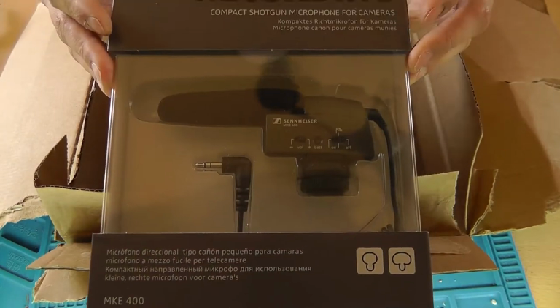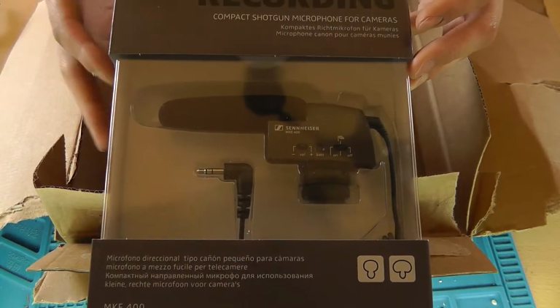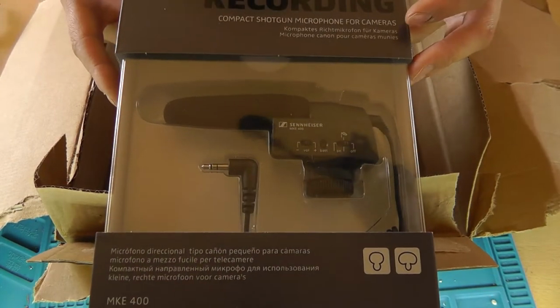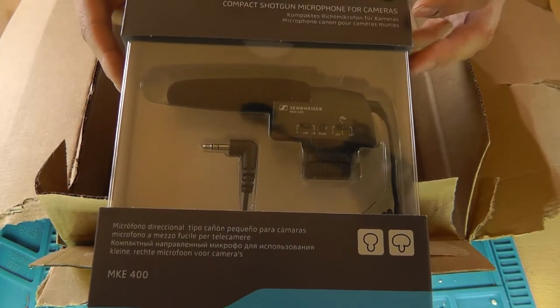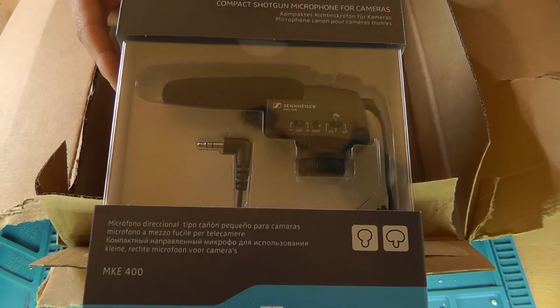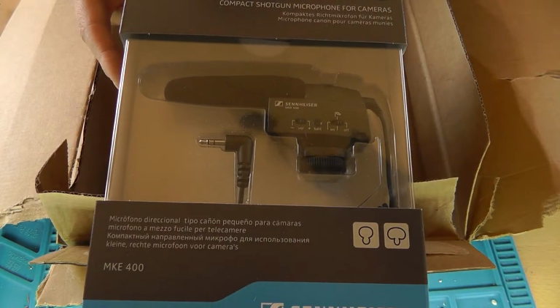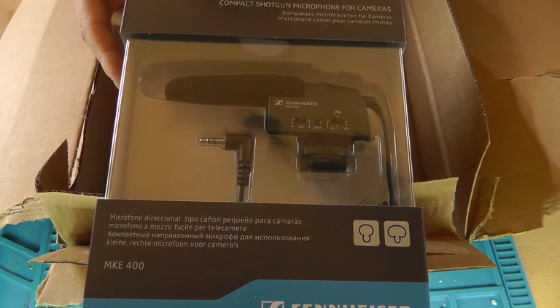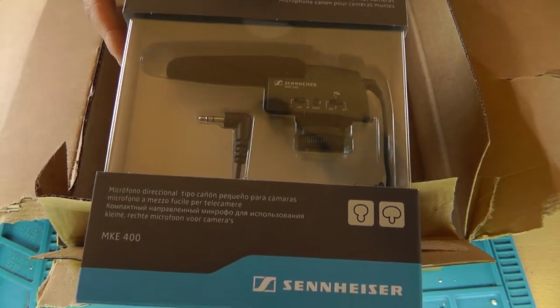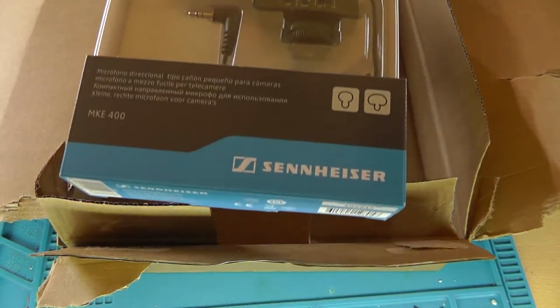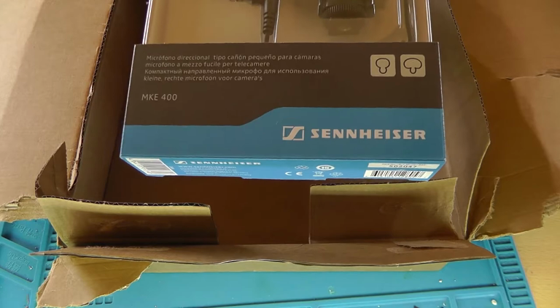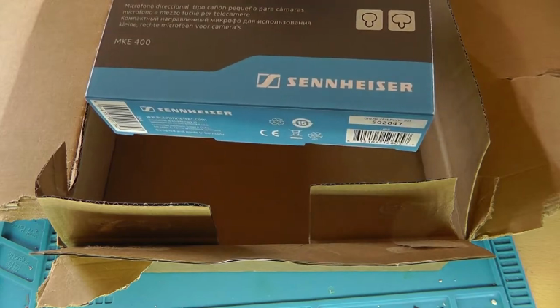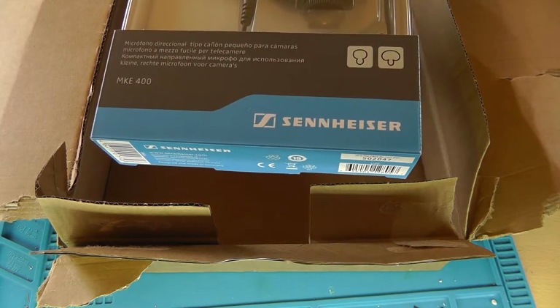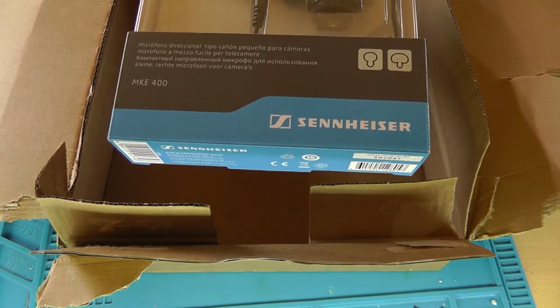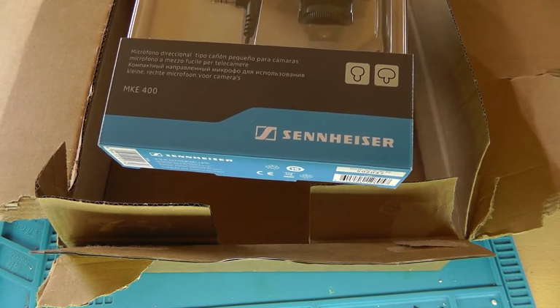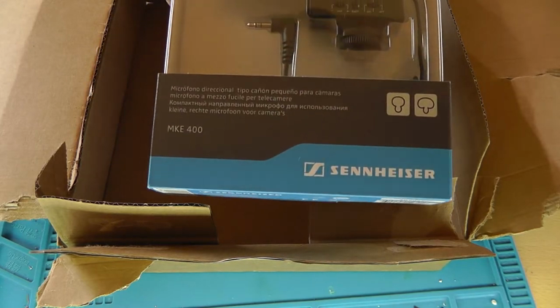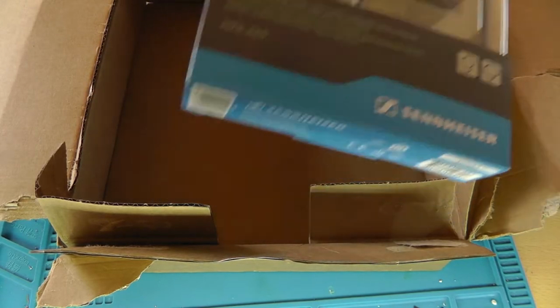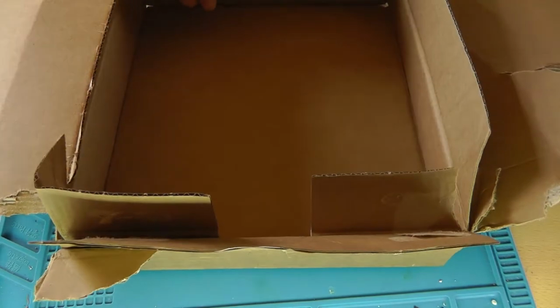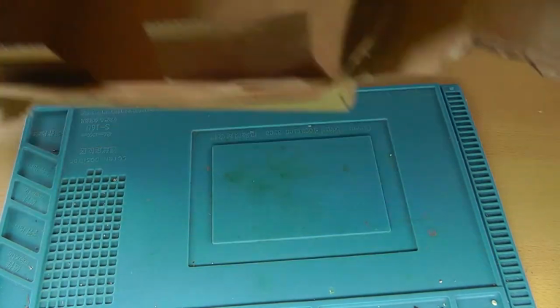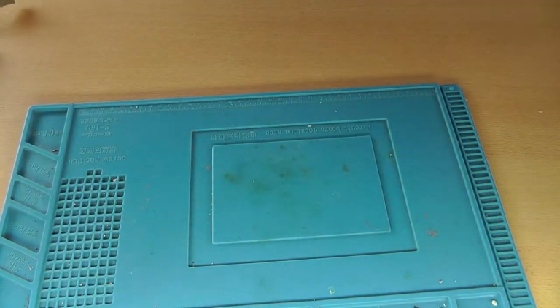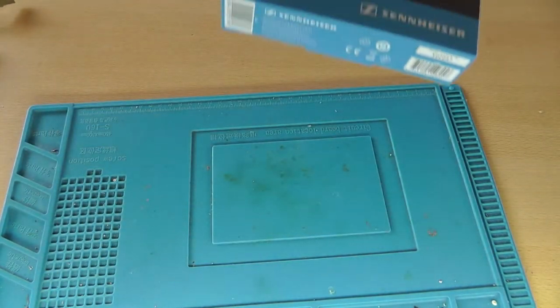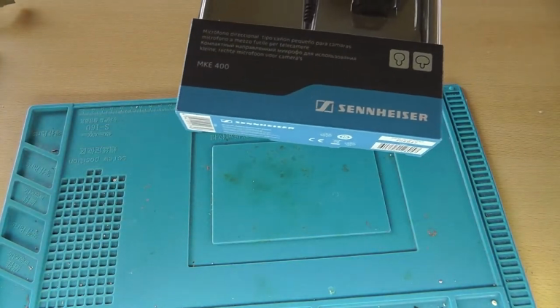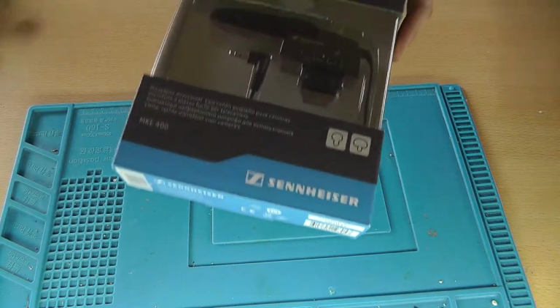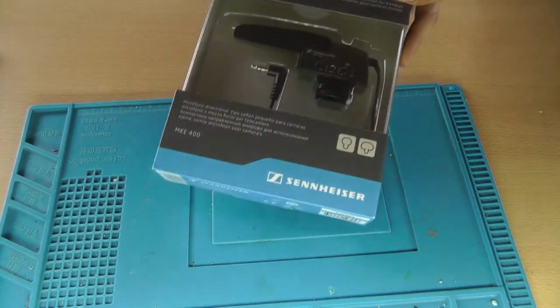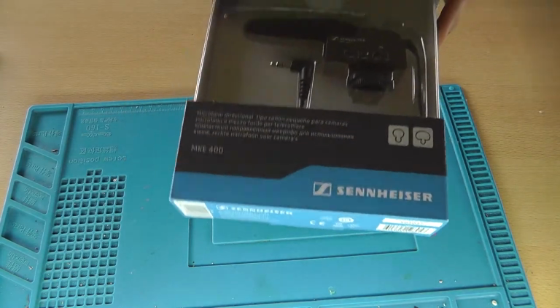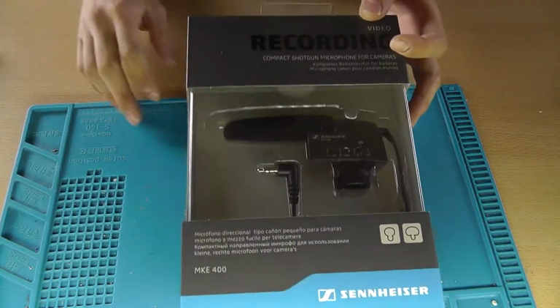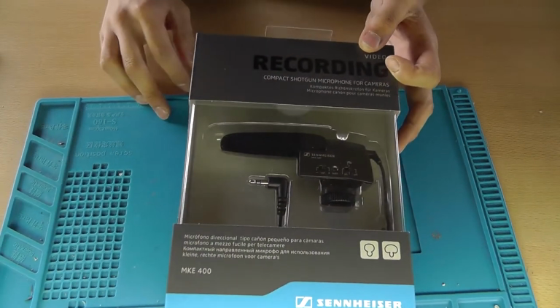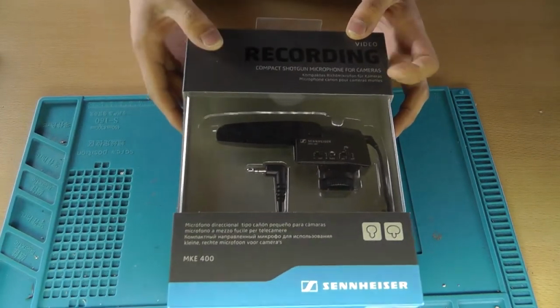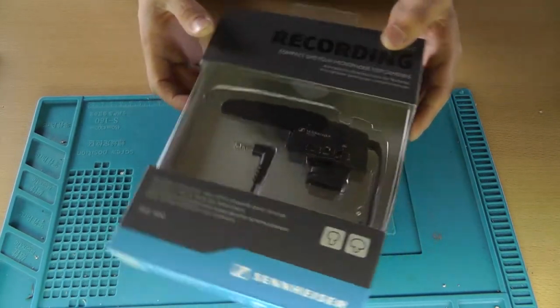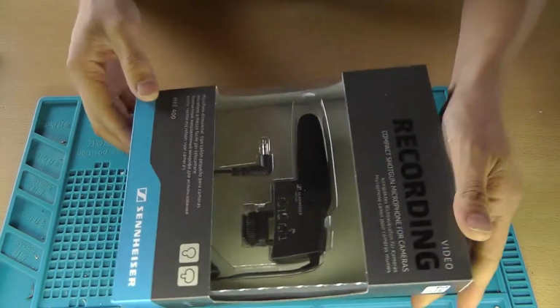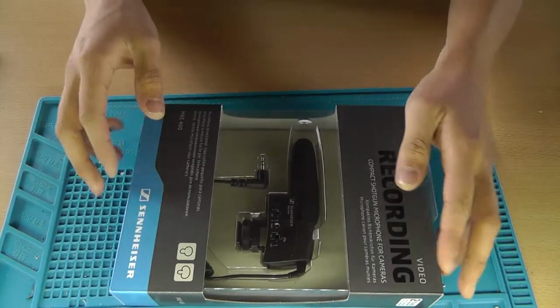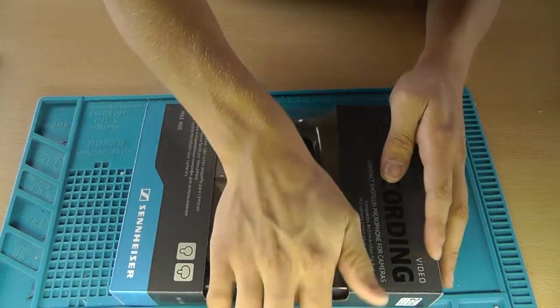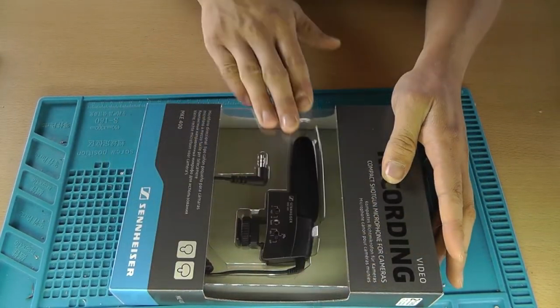There you go - the Sennheiser MKE 400 shotgun microphone. Yeah, that's right, I bought a shotgun microphone!